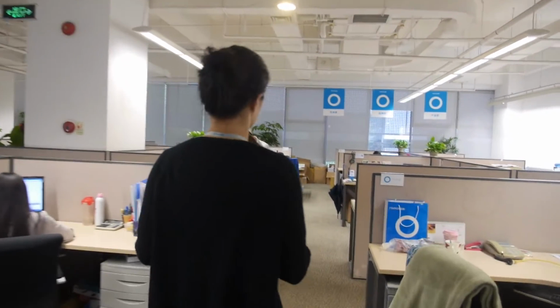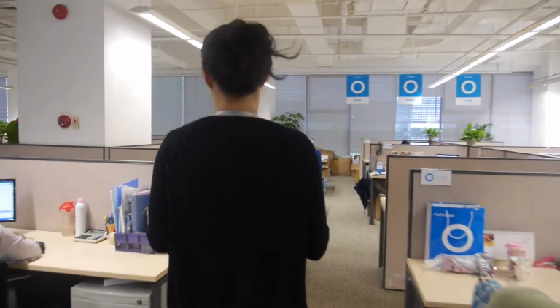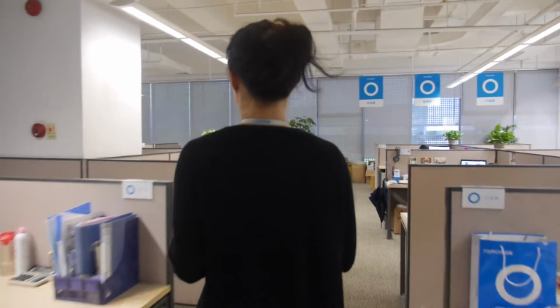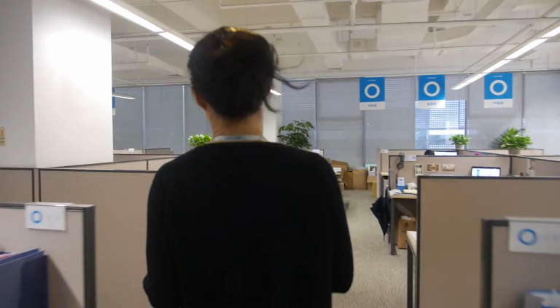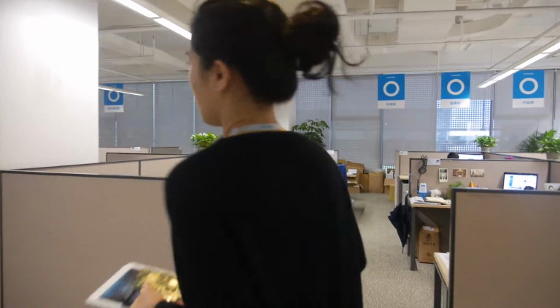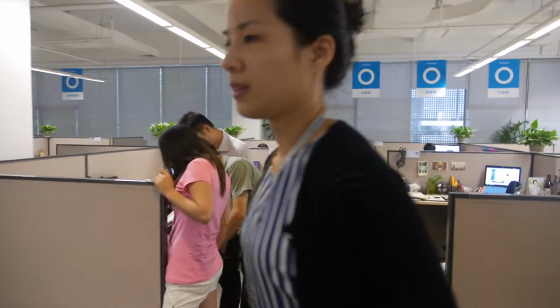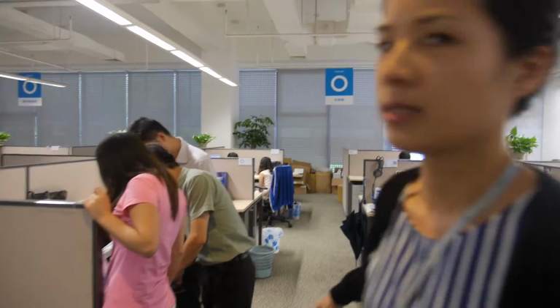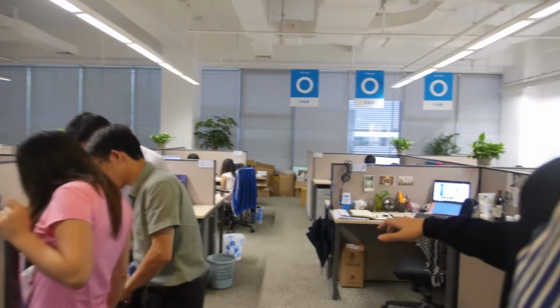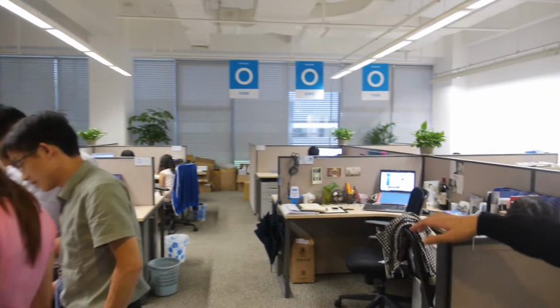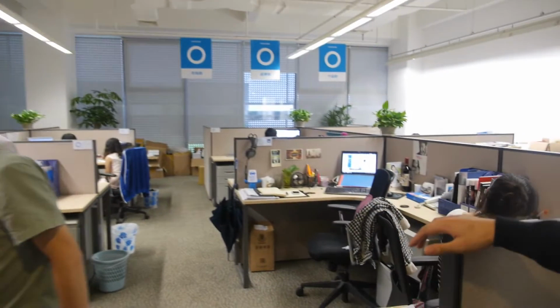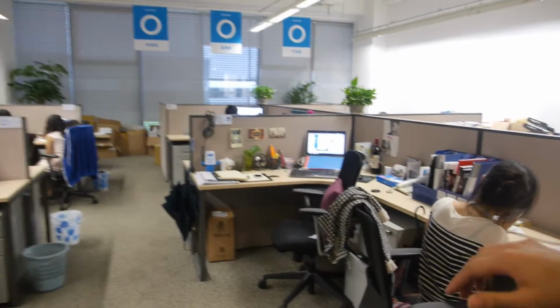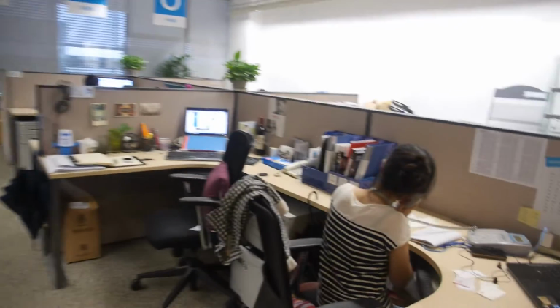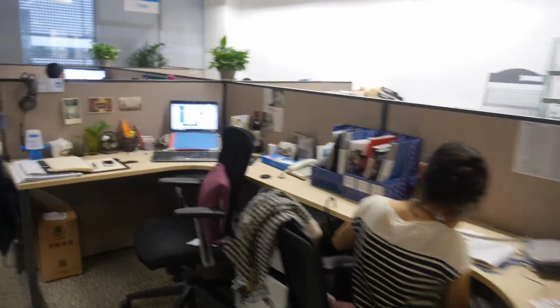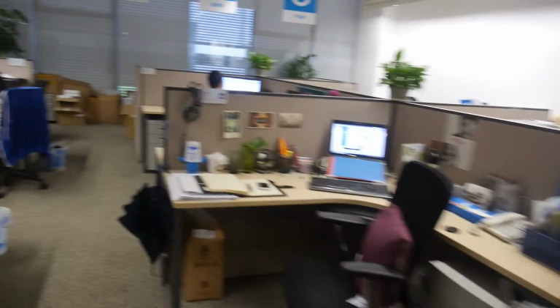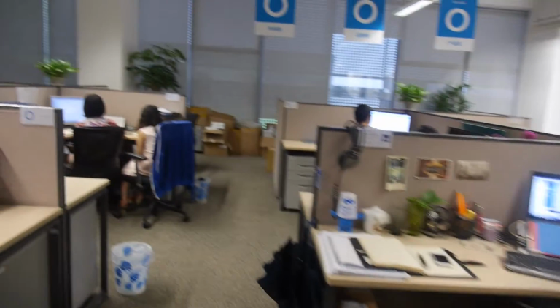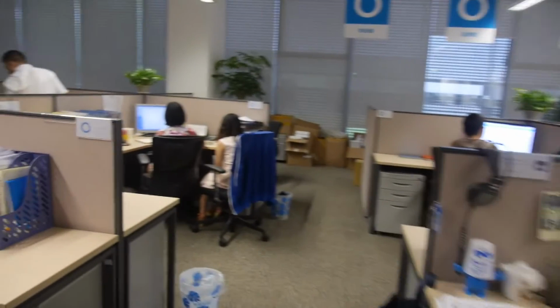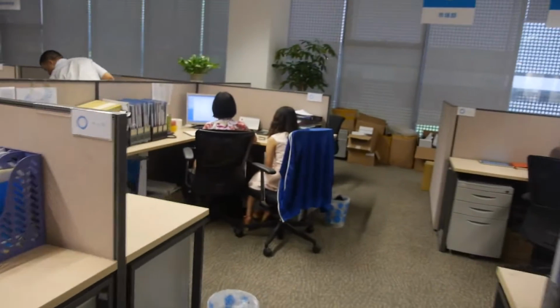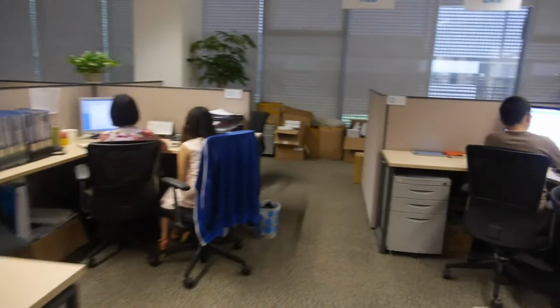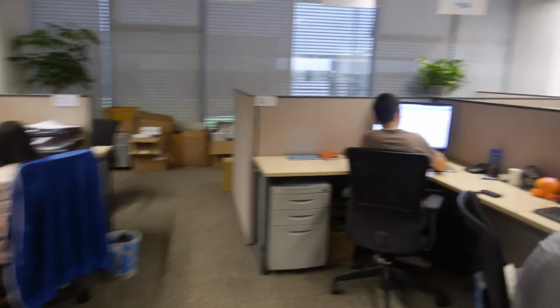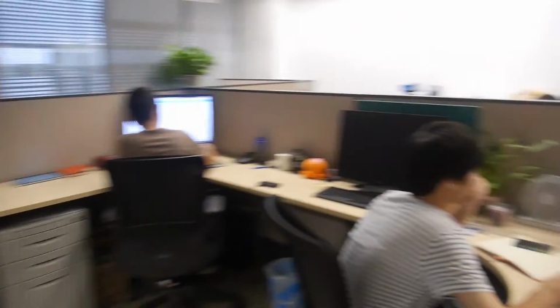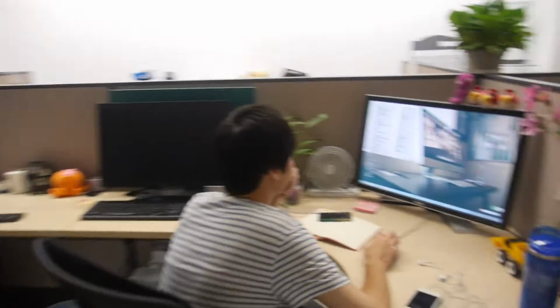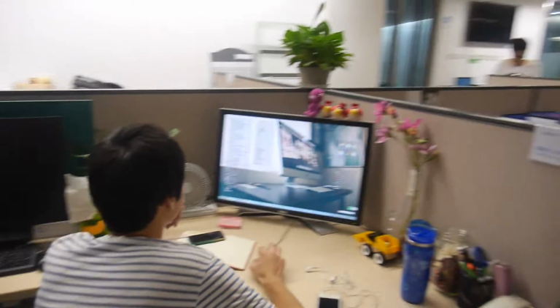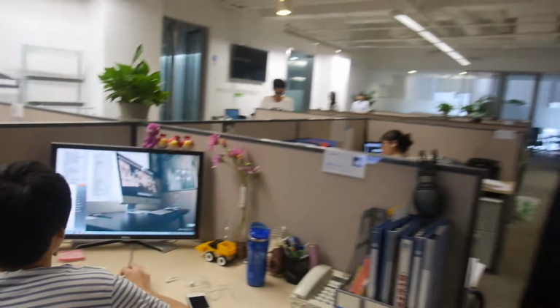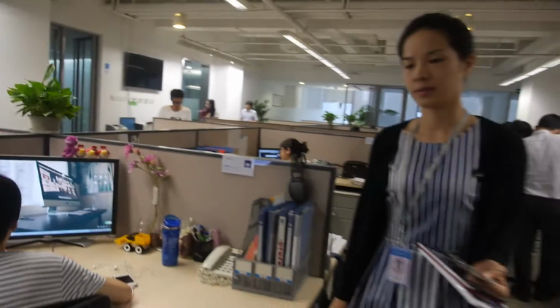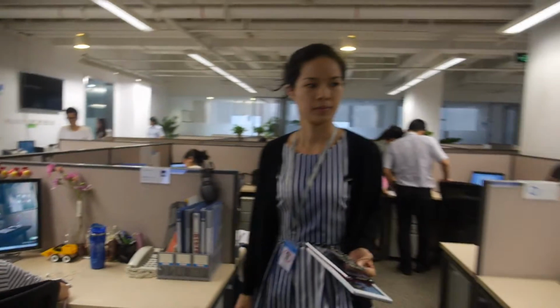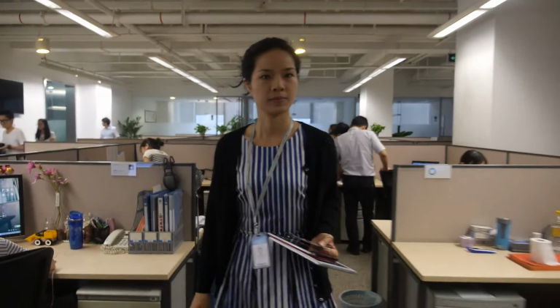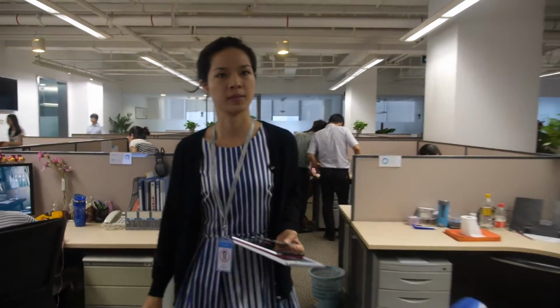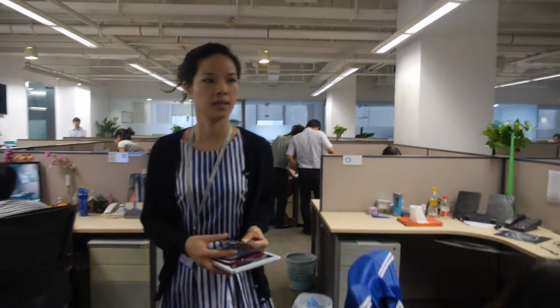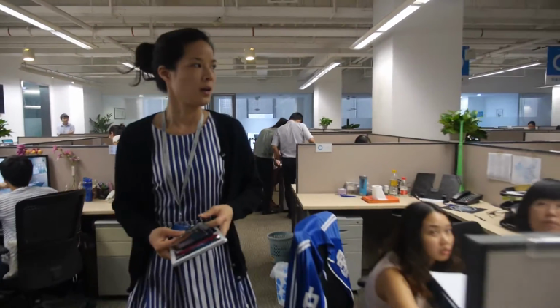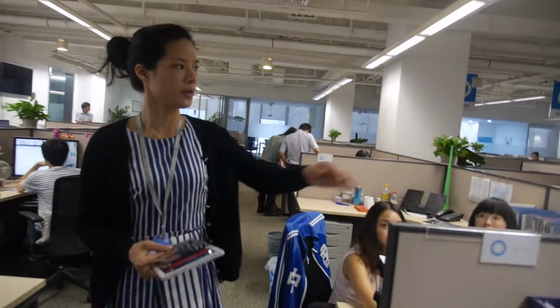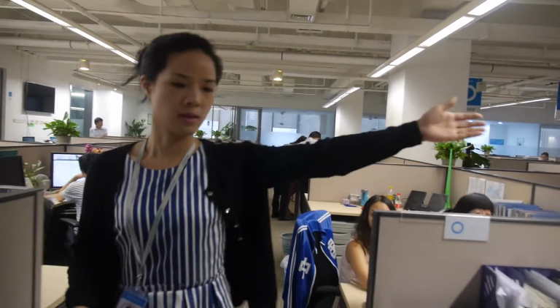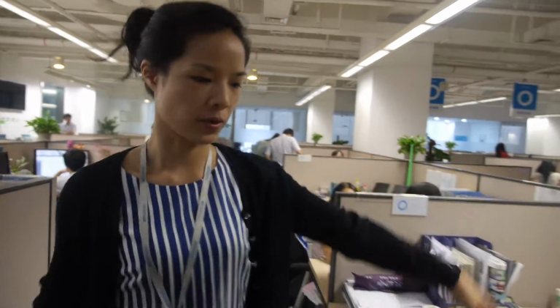So what are all these people doing here? This is our marketing department. And where are the engineers? Engineering is this way.